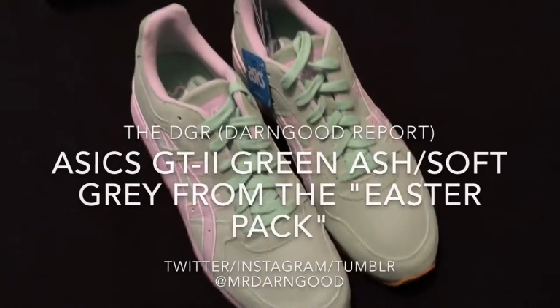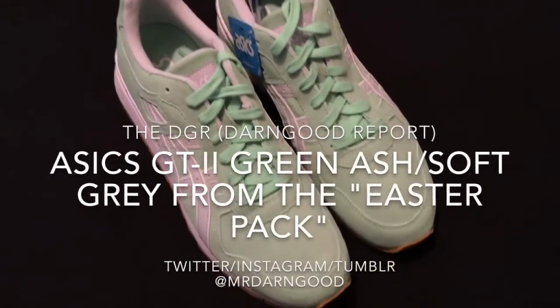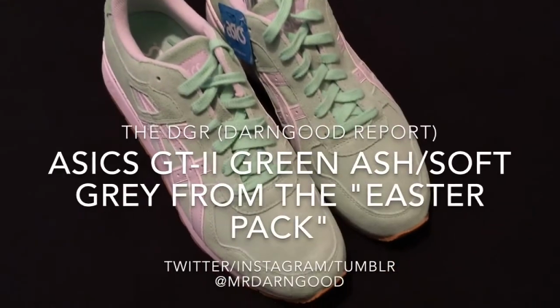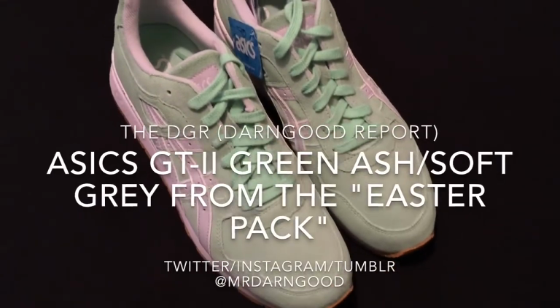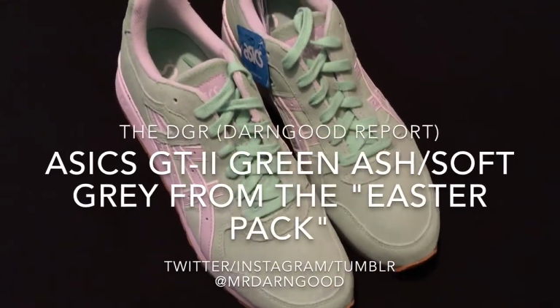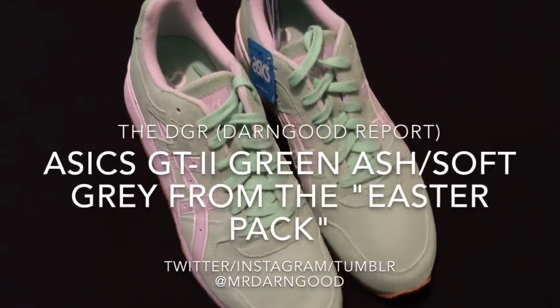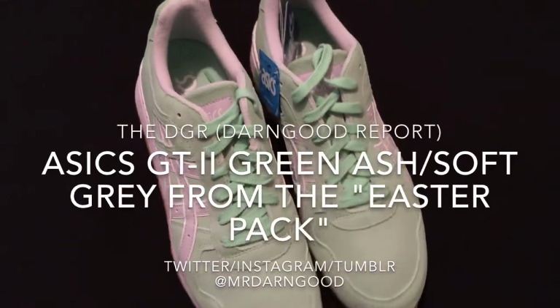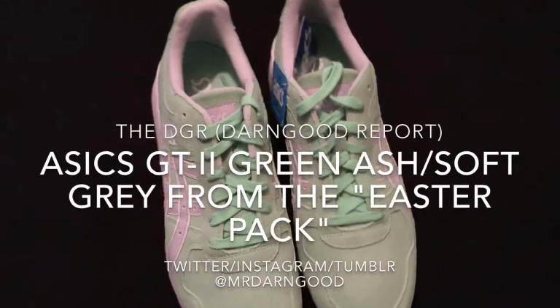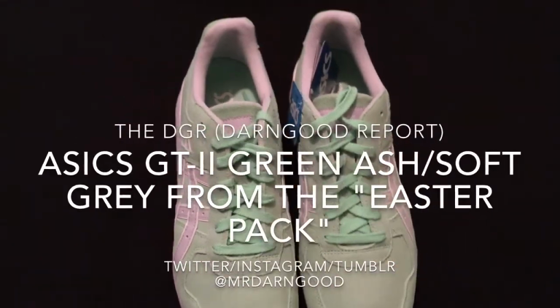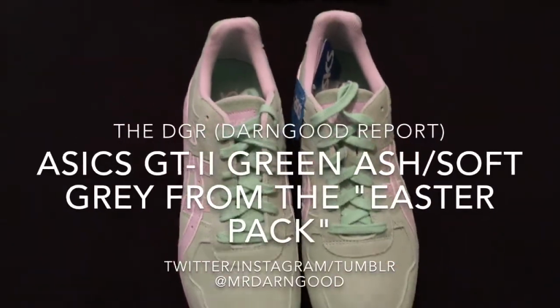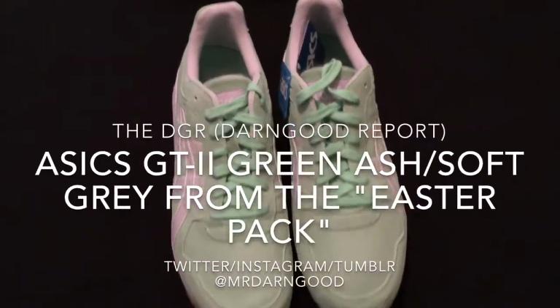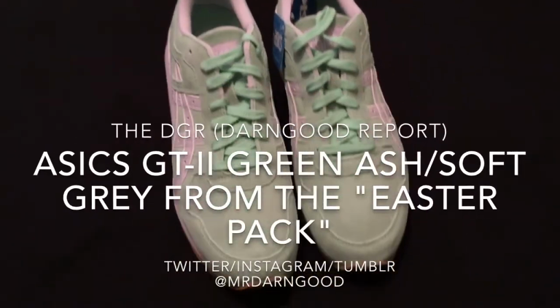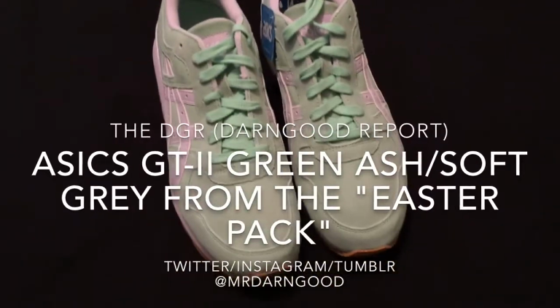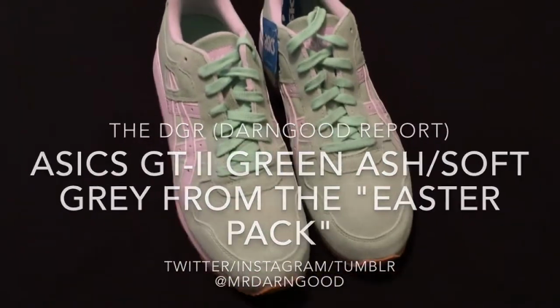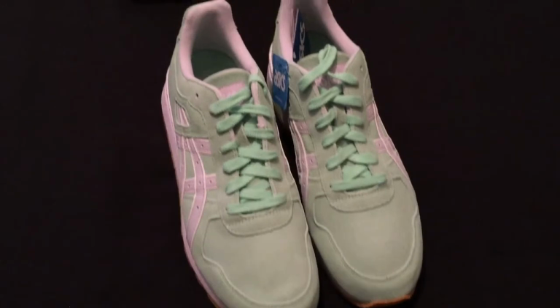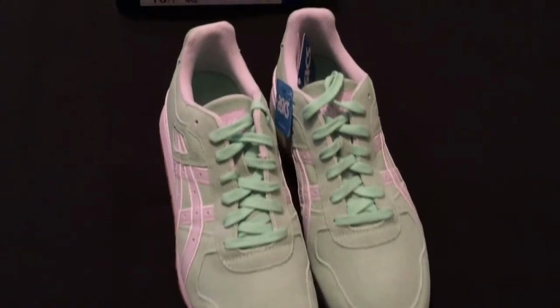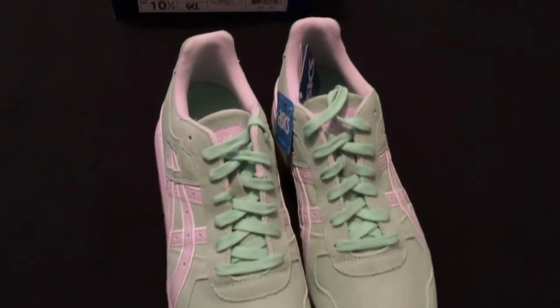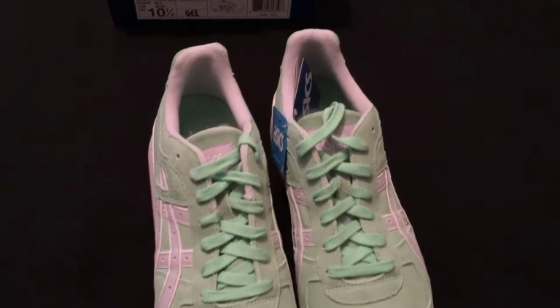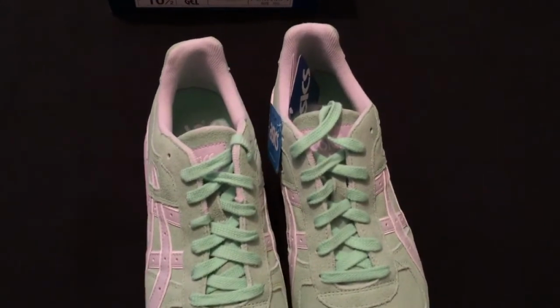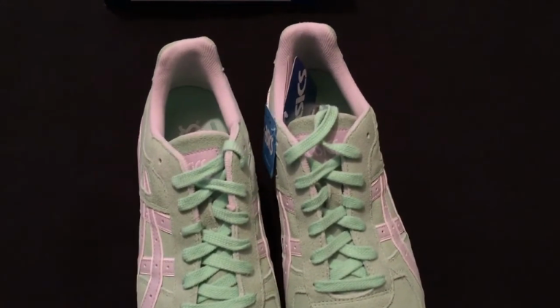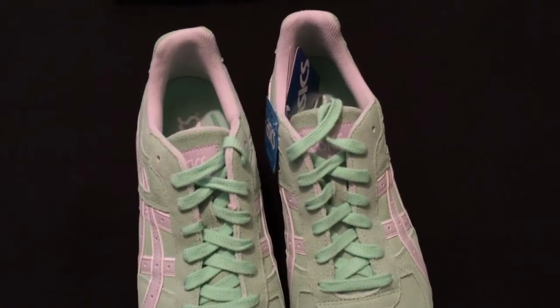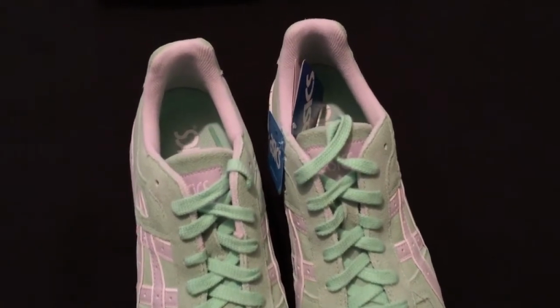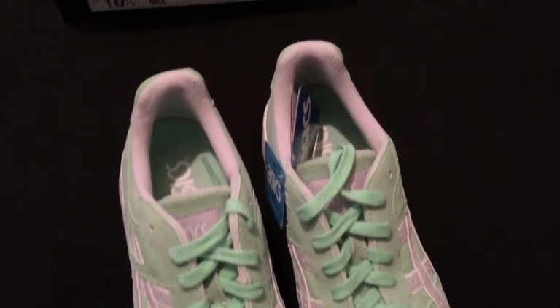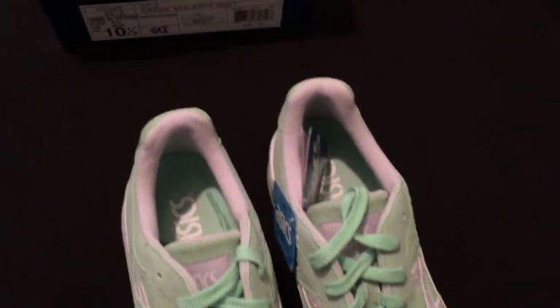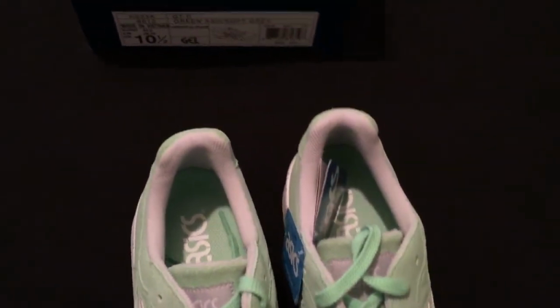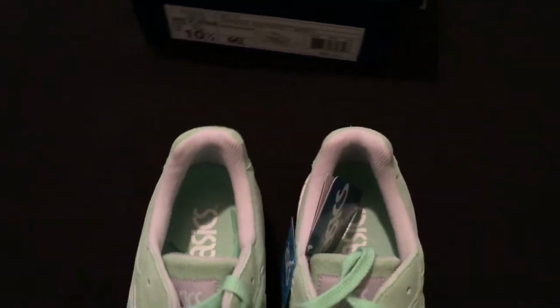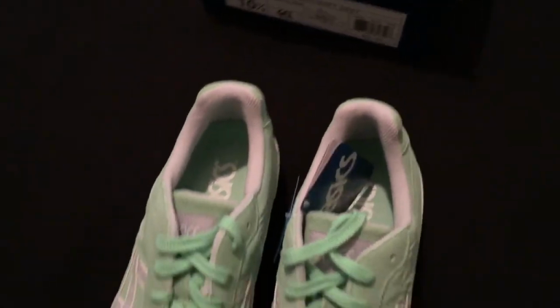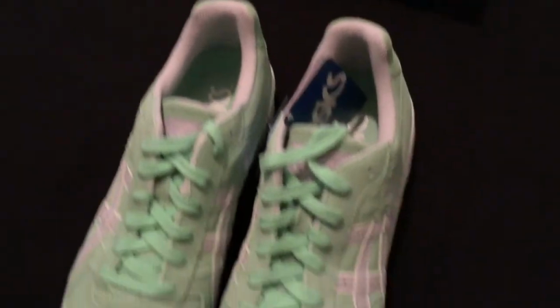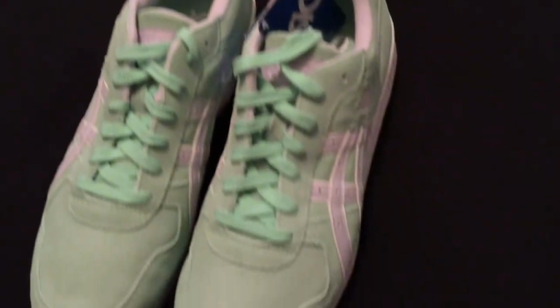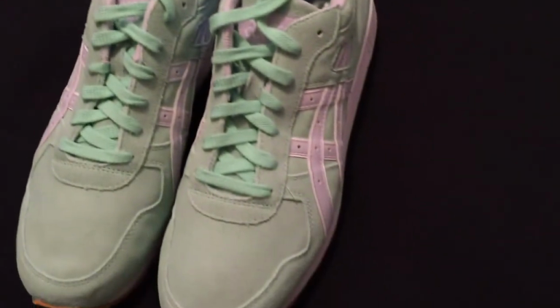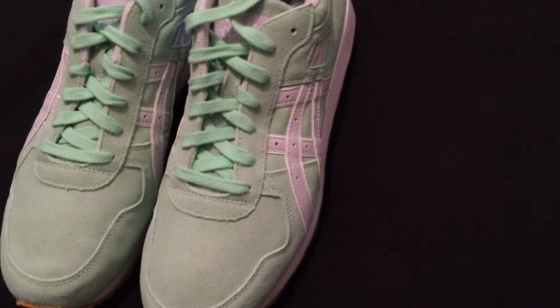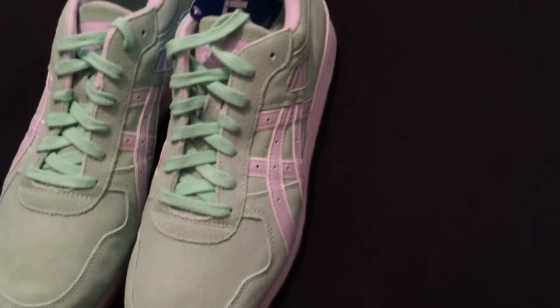What's up ladies and gentlemen, it's your boy Don Good. Welcome back to another edition of the DGR. For those that don't know and you're tuning in for the first time, I'd like to say welcome. The DGR stands for the Don Good Report.